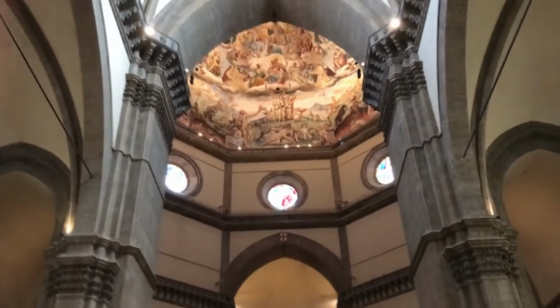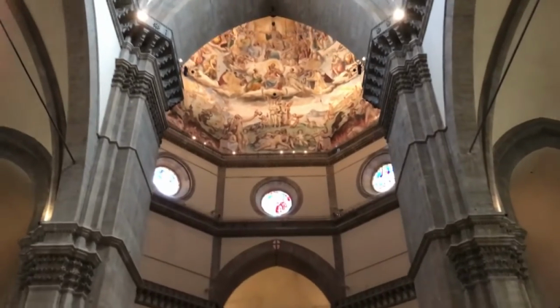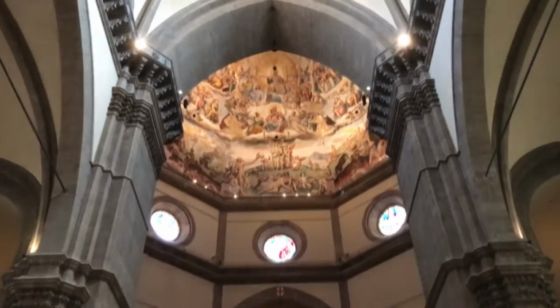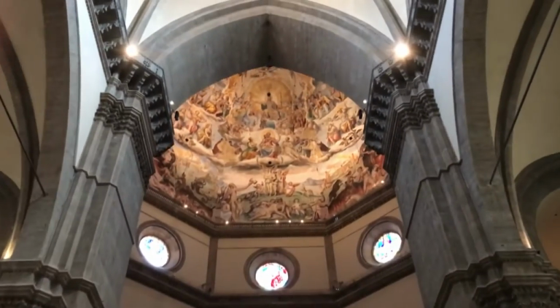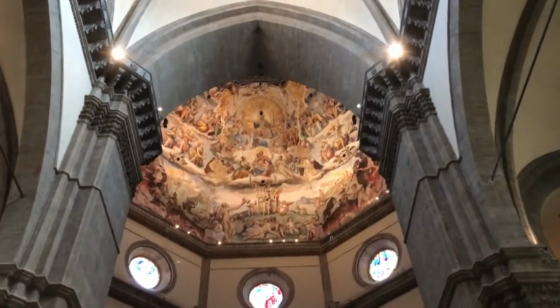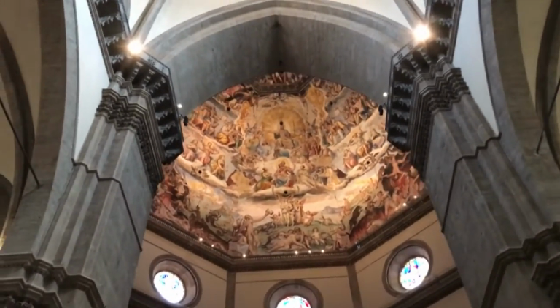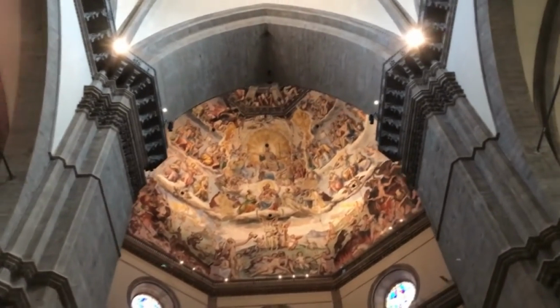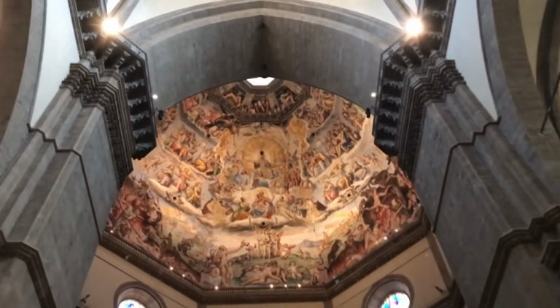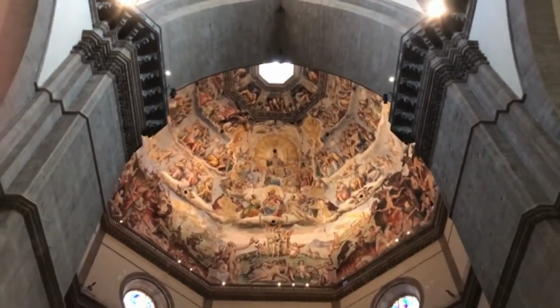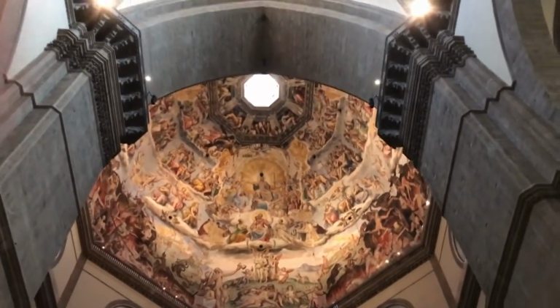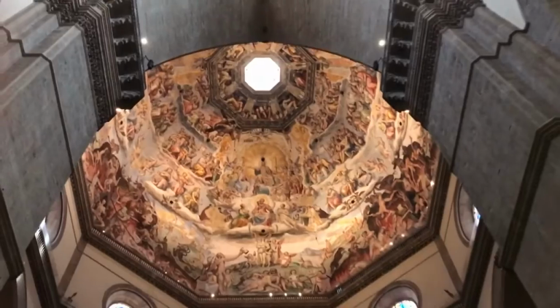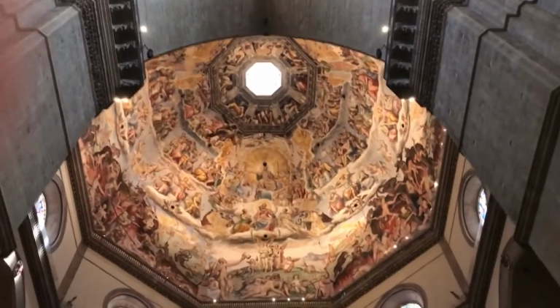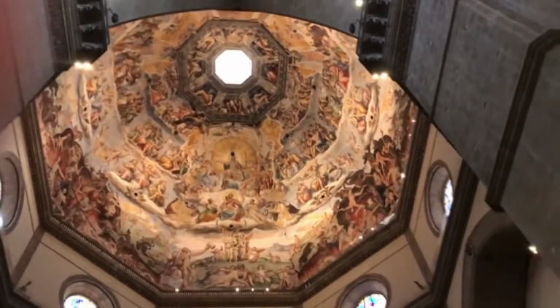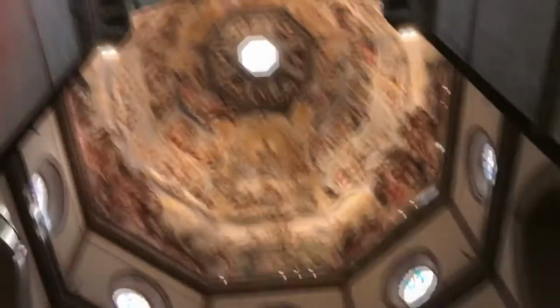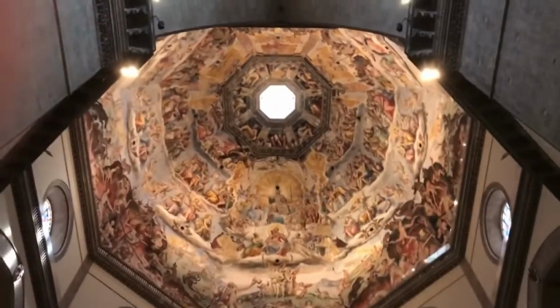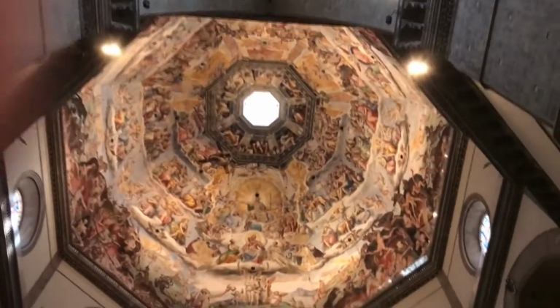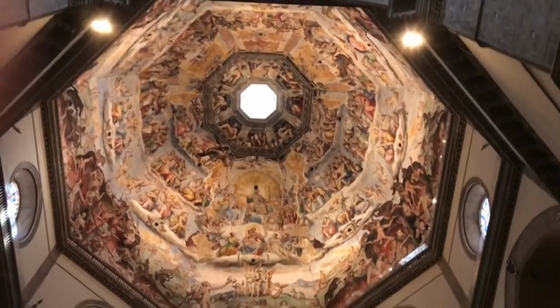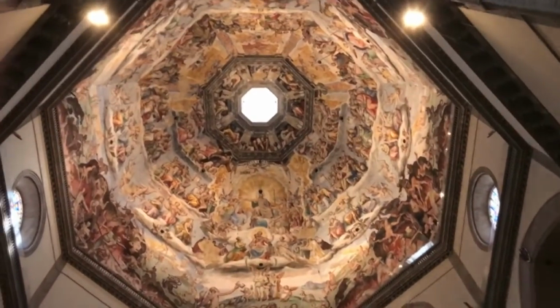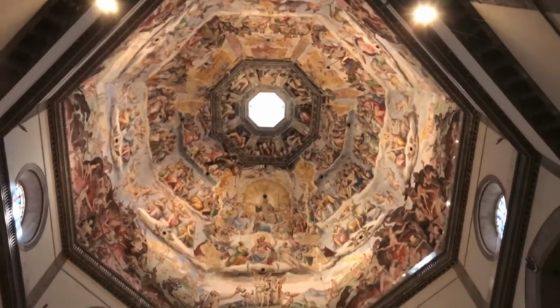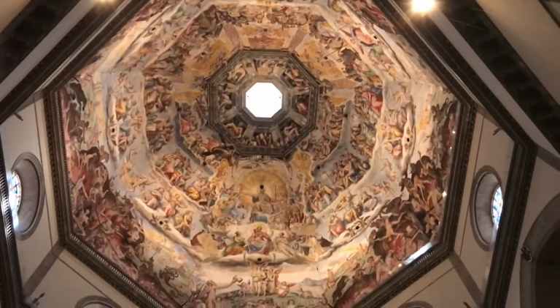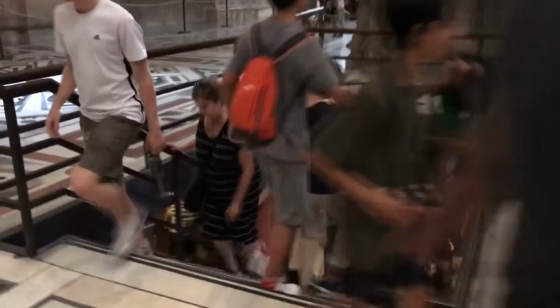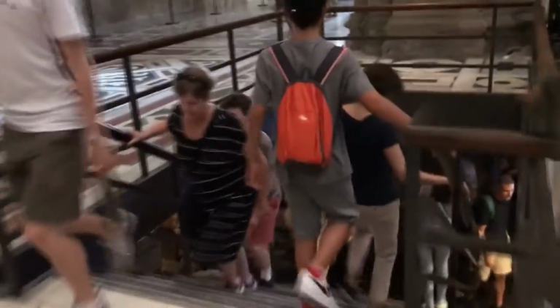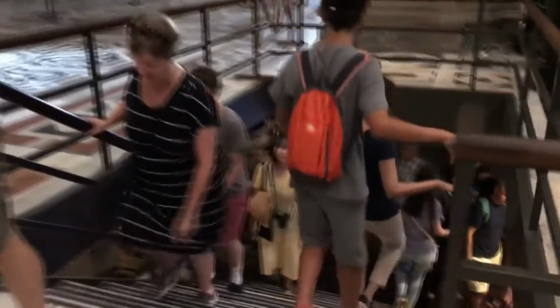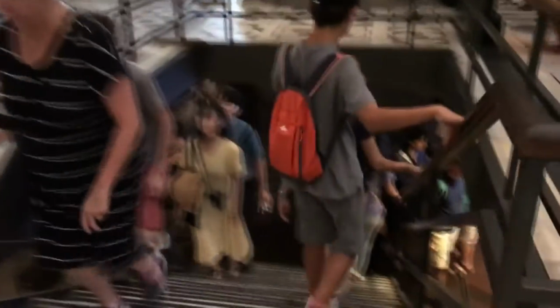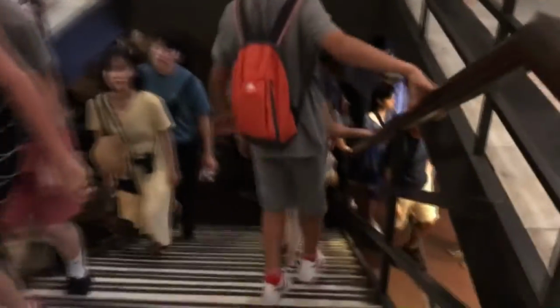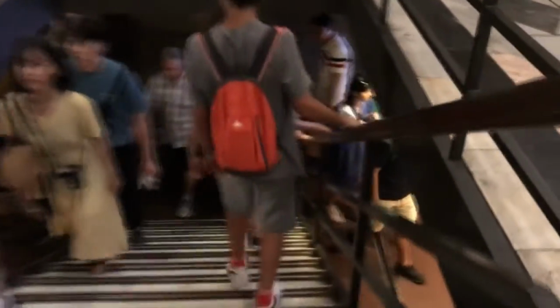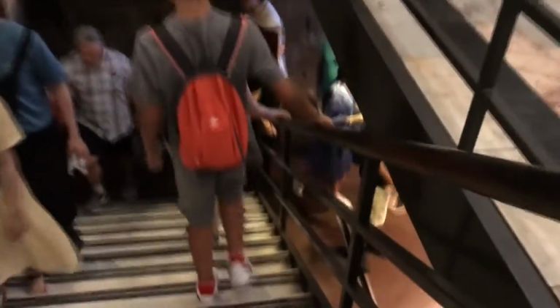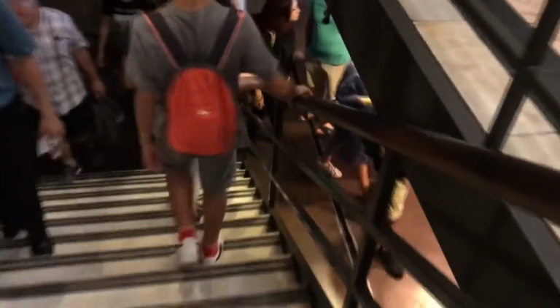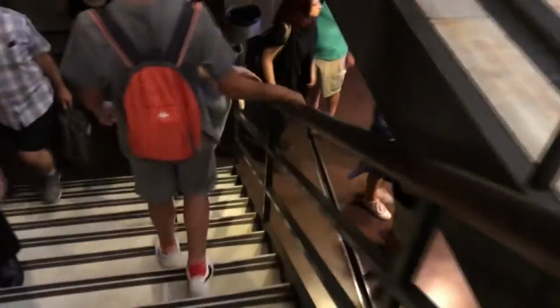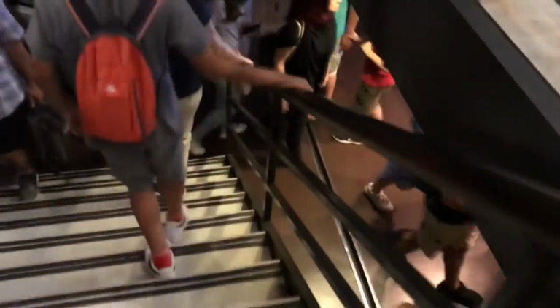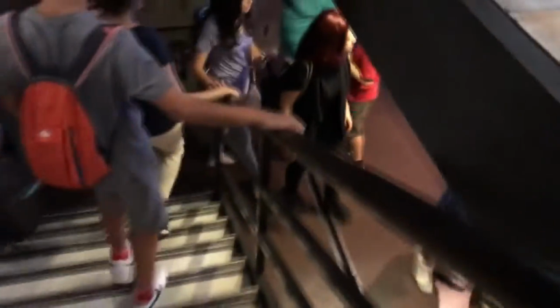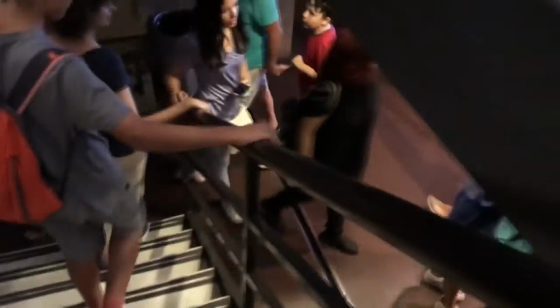Ladies and gentlemen, you guys are welcome to the one and unique Cupola di Giotto. A limited zone. Once again, you guys are going to need the magic ticket to enter this place.